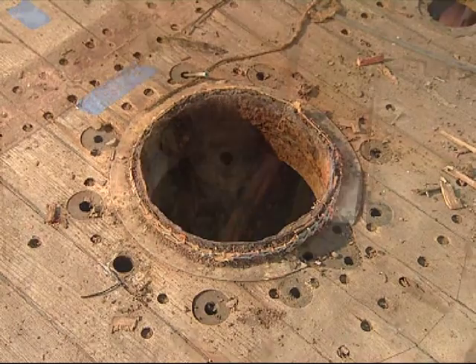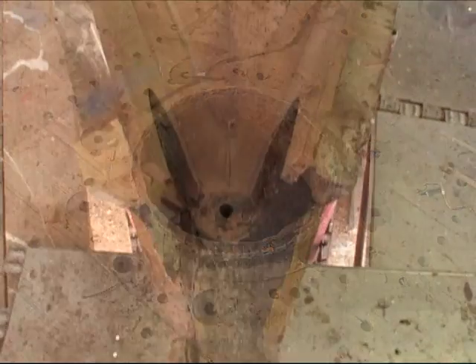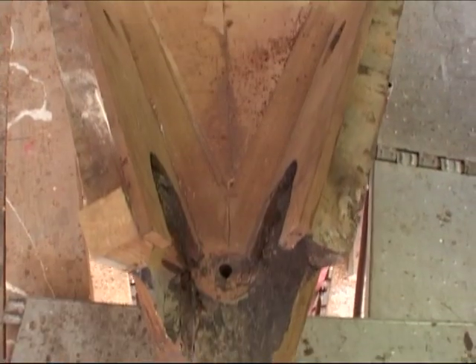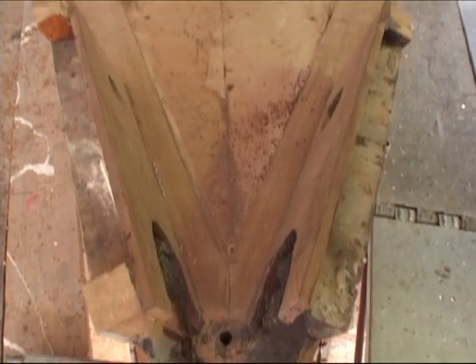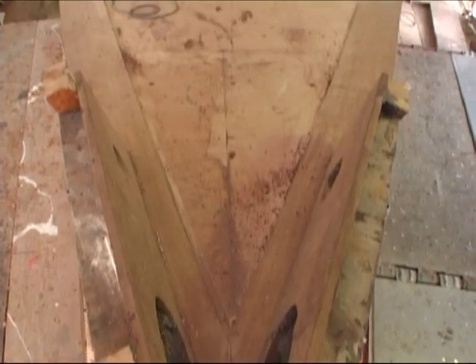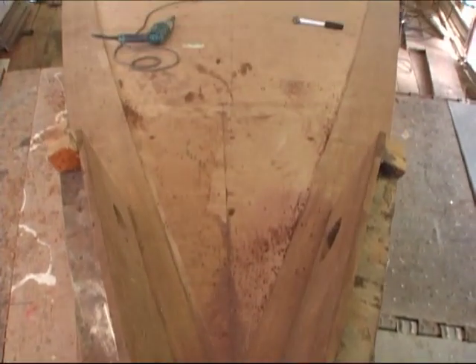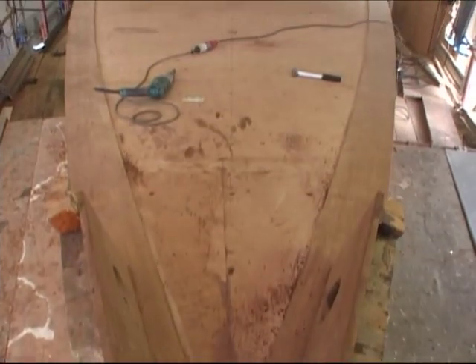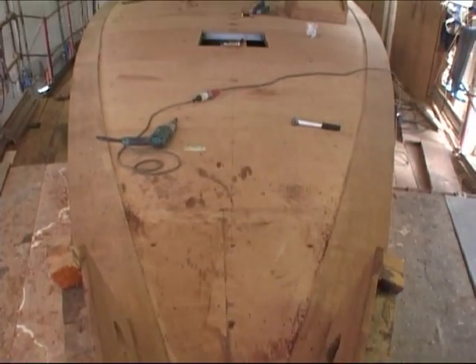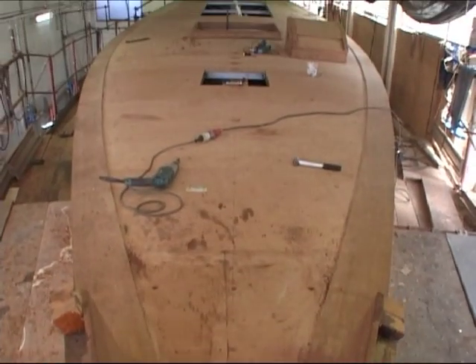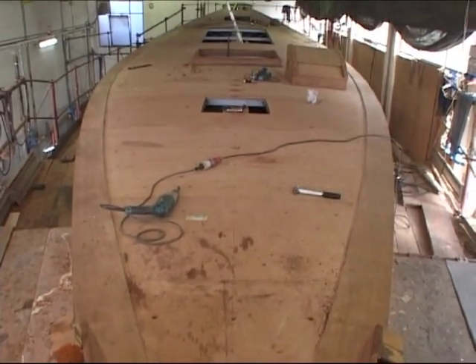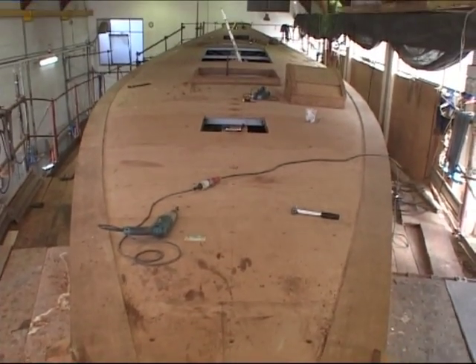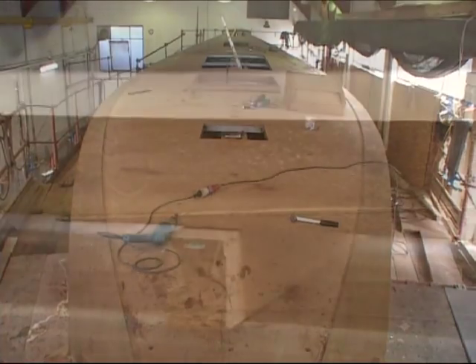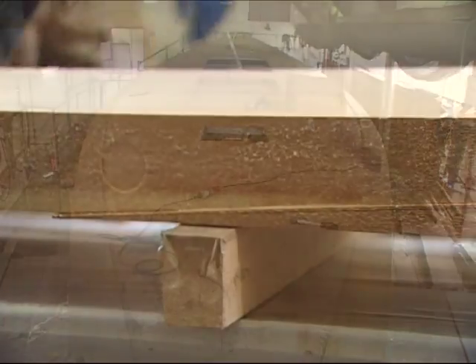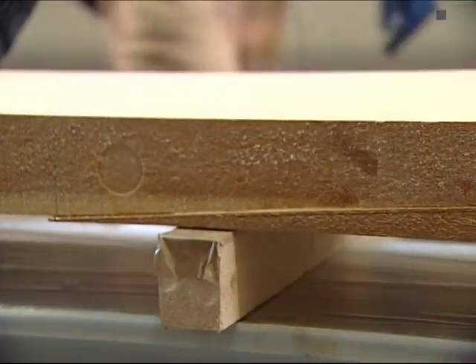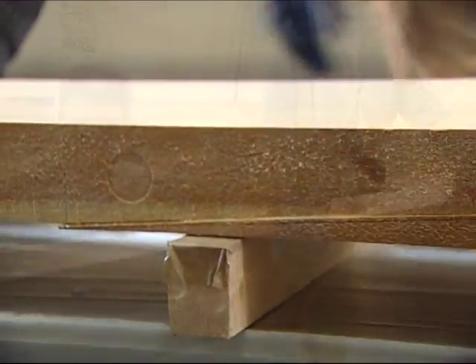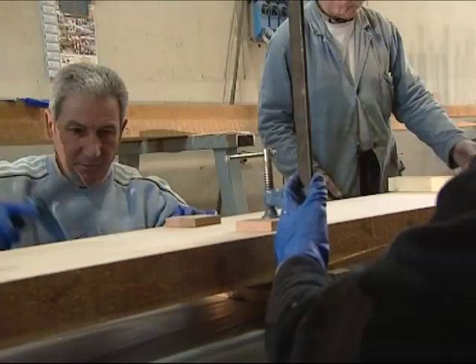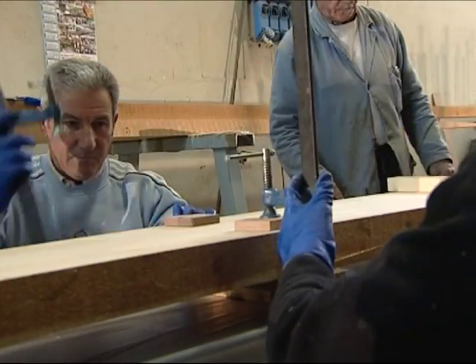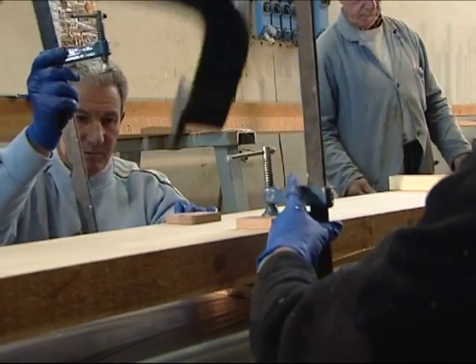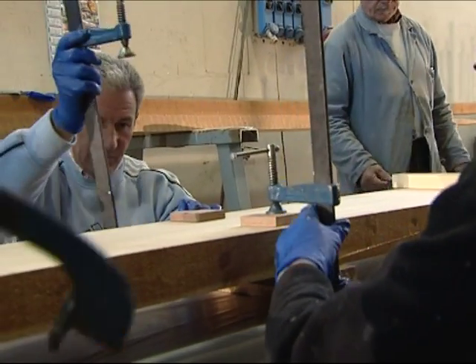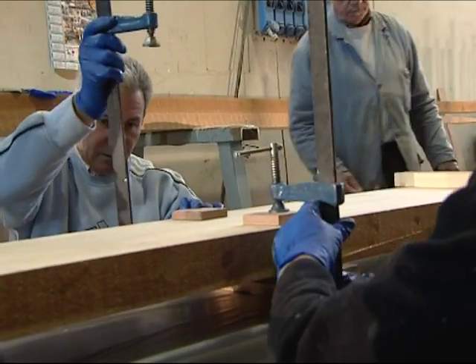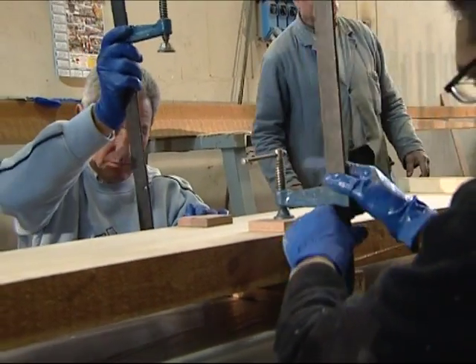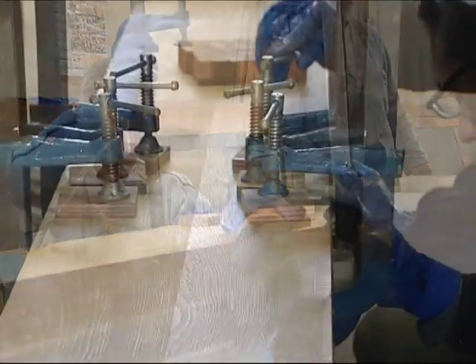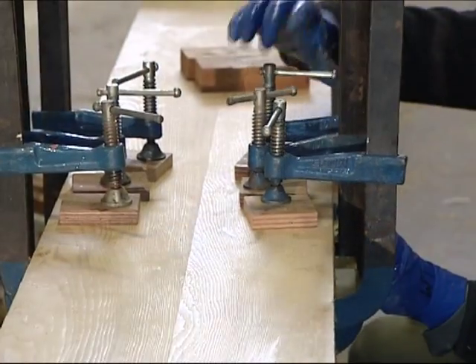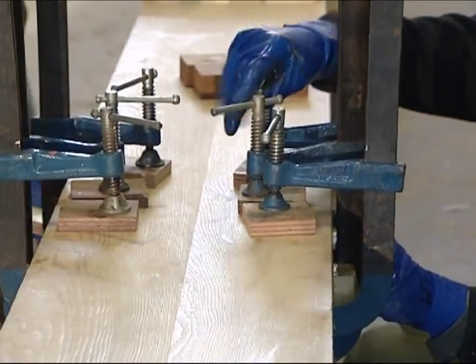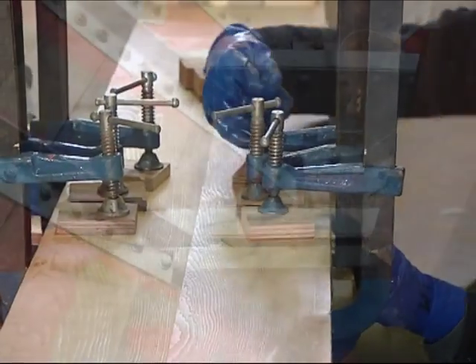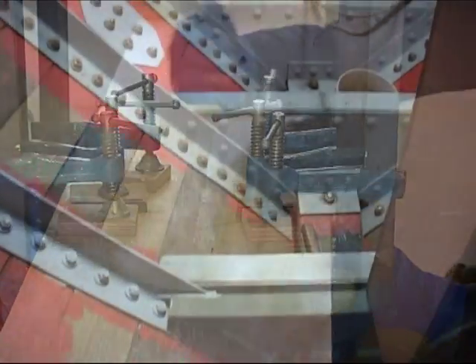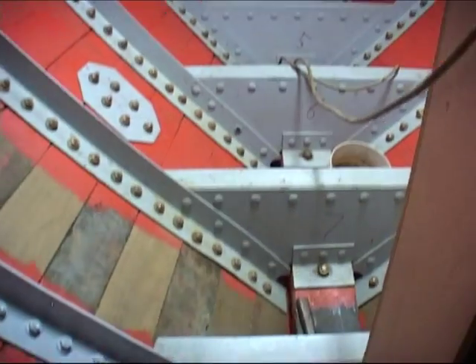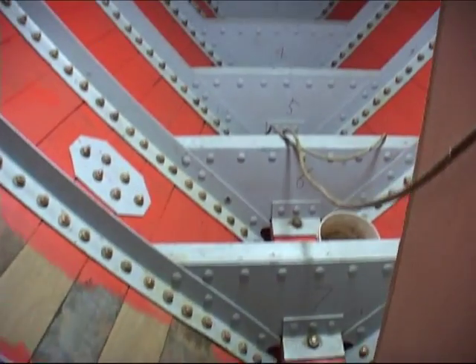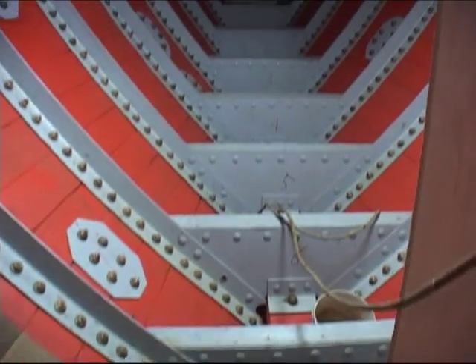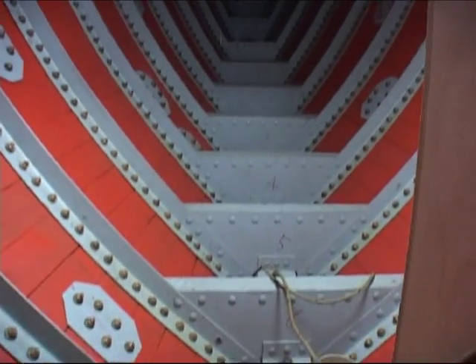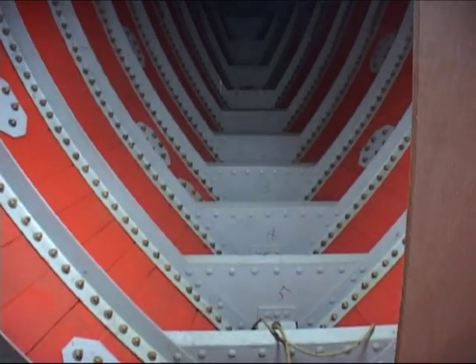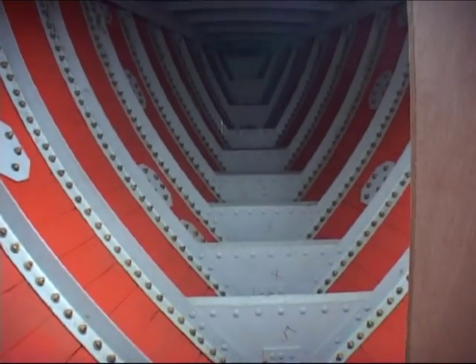The project of her restoration was undertaken by a team of craftsmen at the Francesco del Carlo Boatyard in Via Reggio. It took more than two years to give Eileen a new dress.